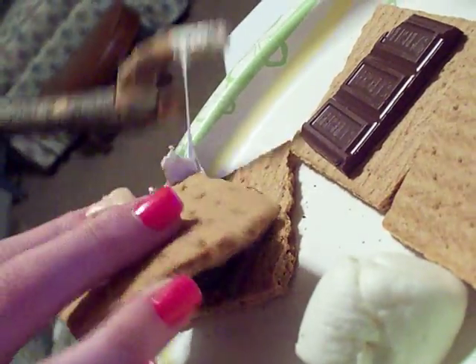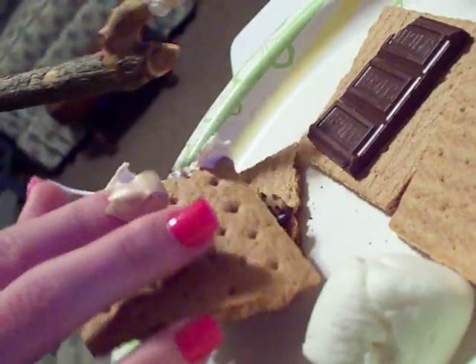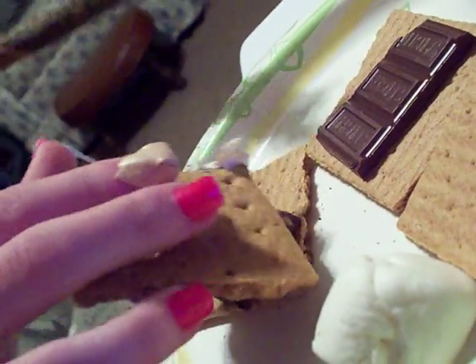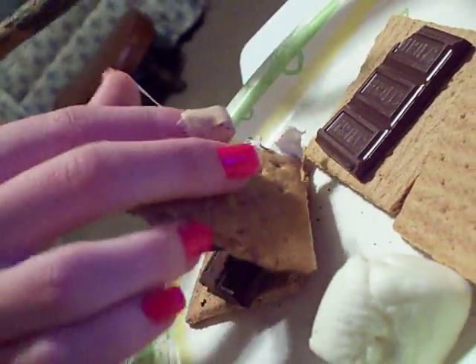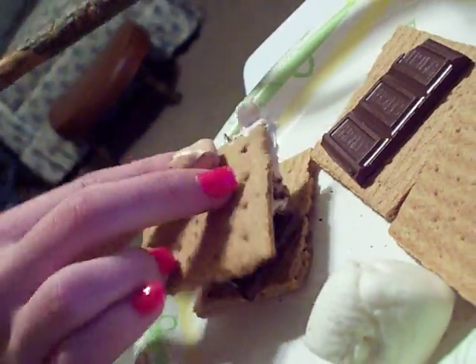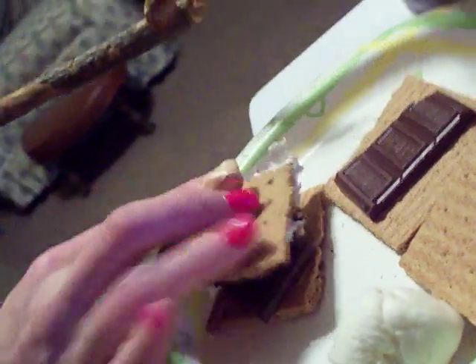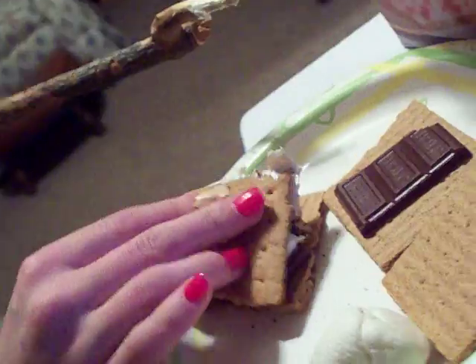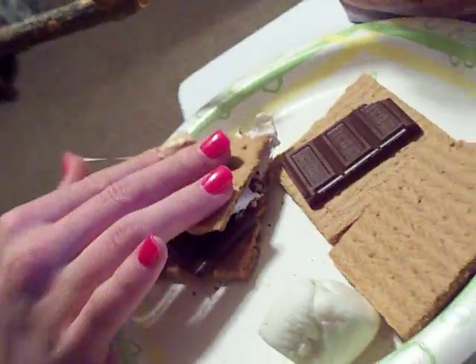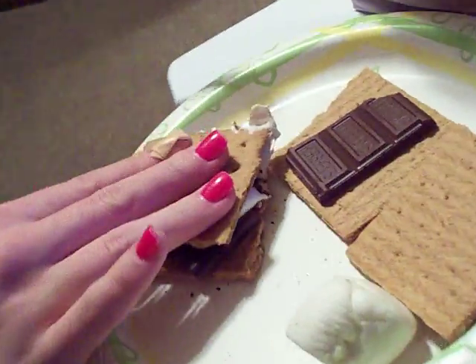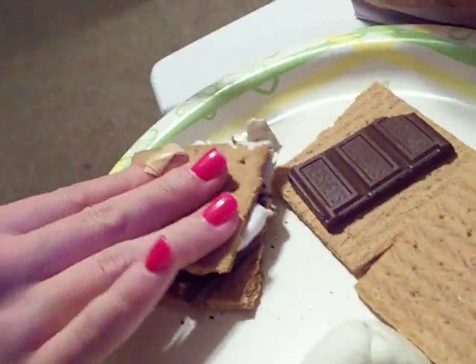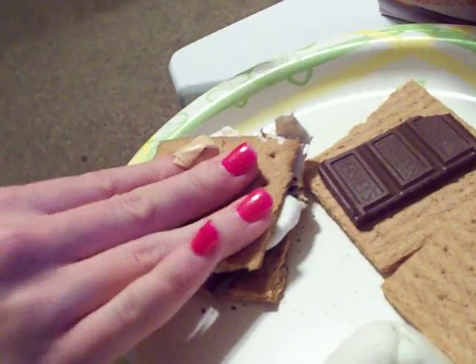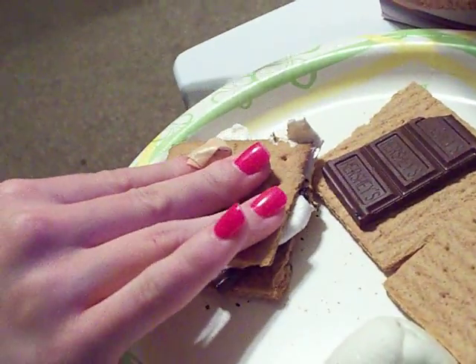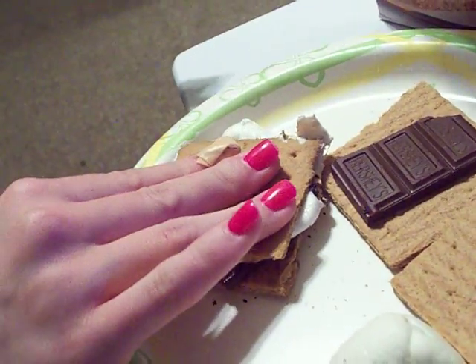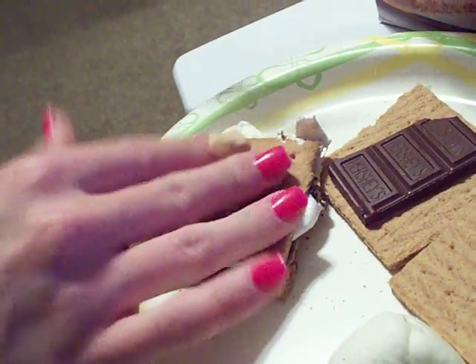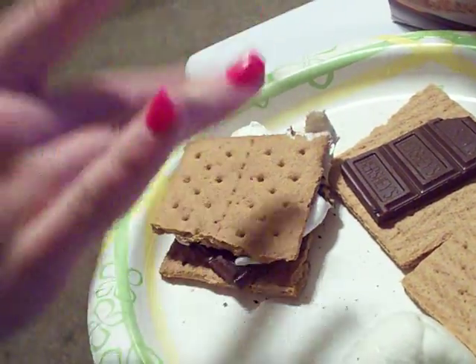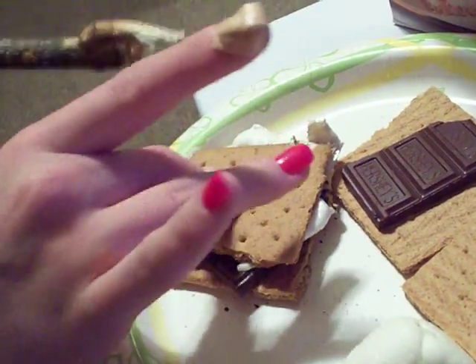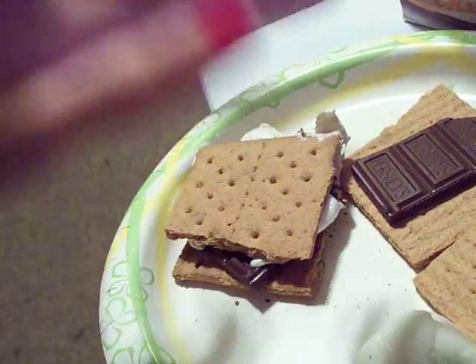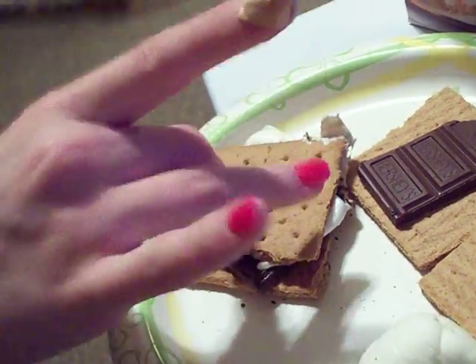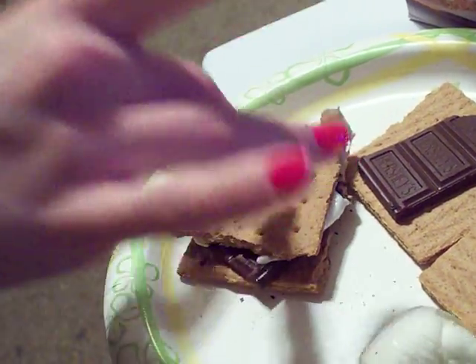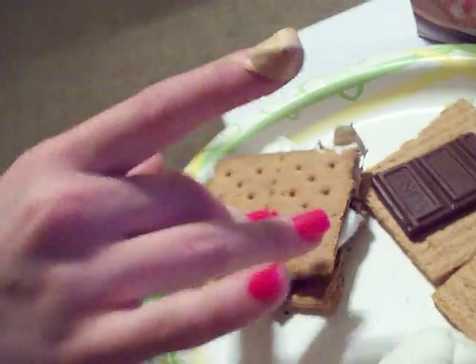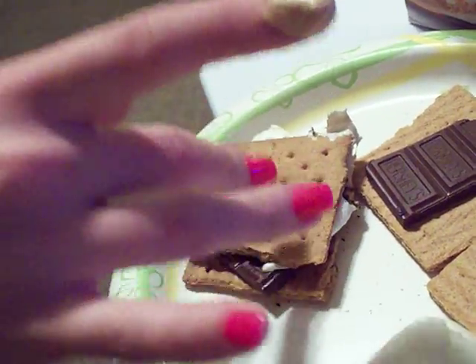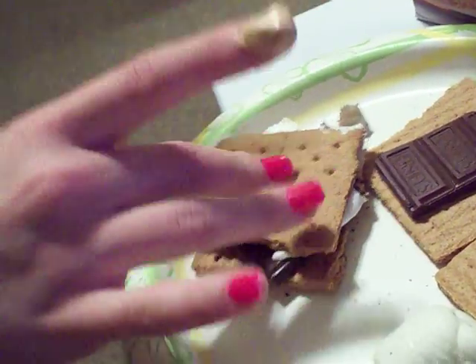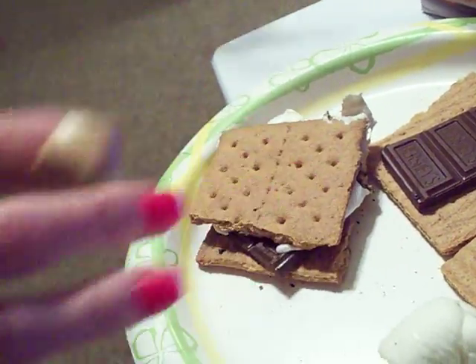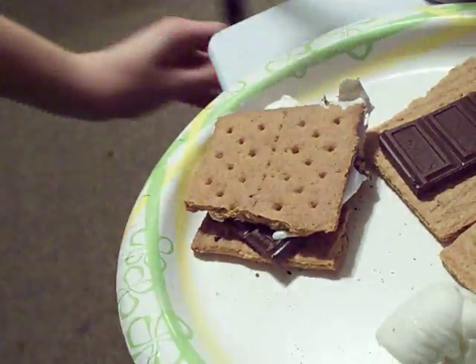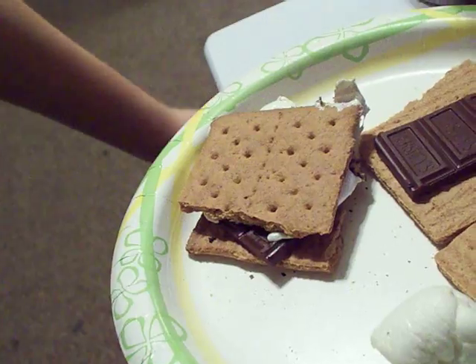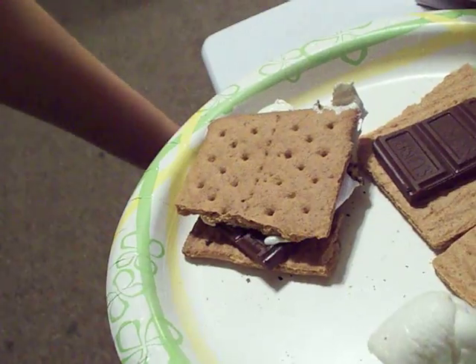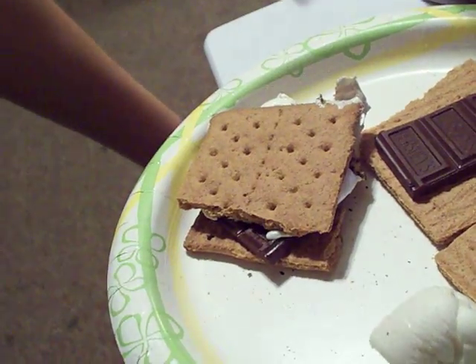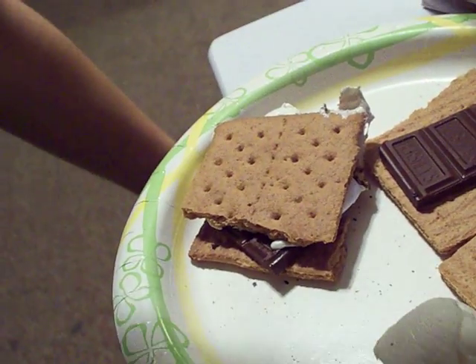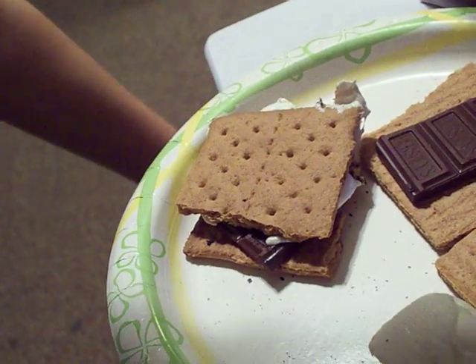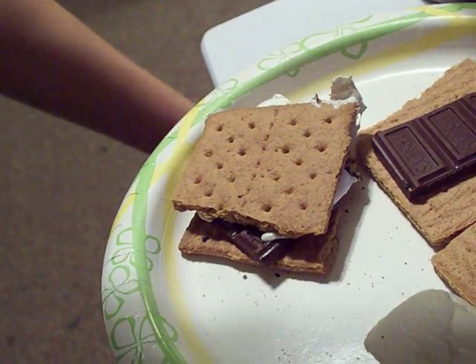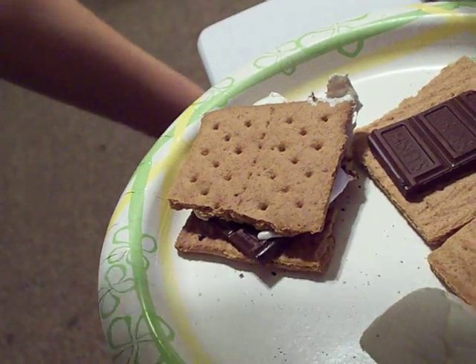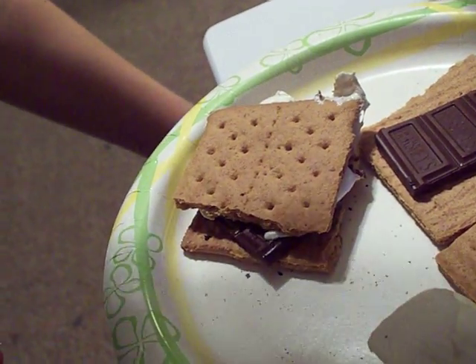There we go. Shmoosh it — shmoosh the cracker. Don't crack it, just smush it. Shmoosh it on. Cracking is bad.